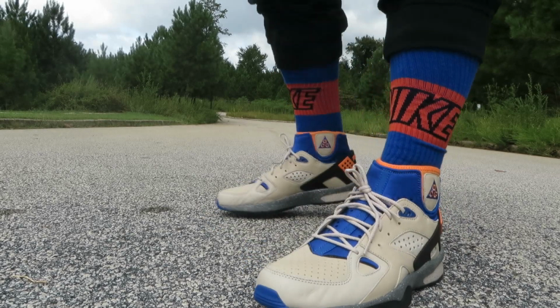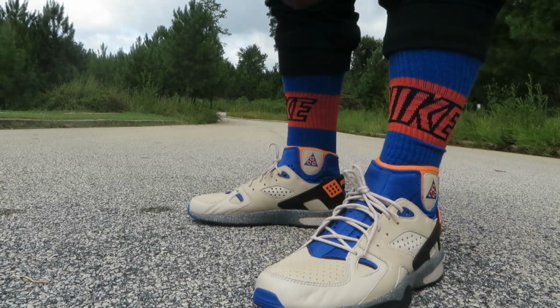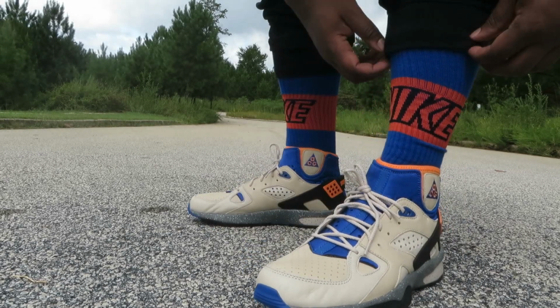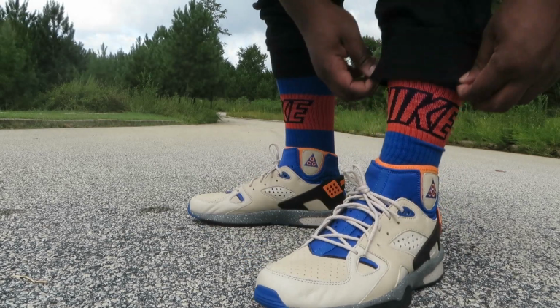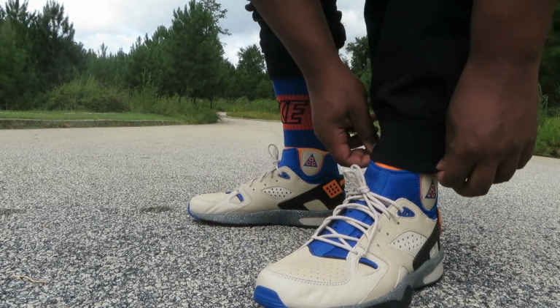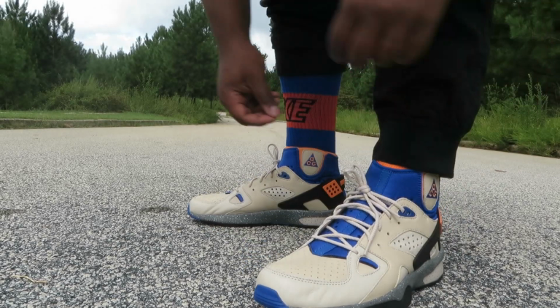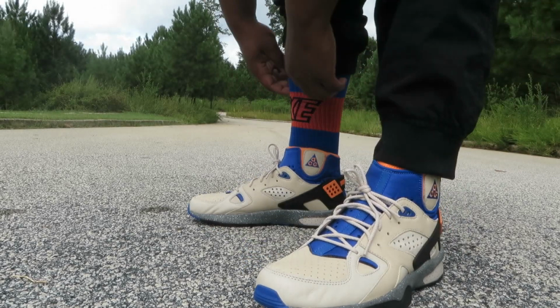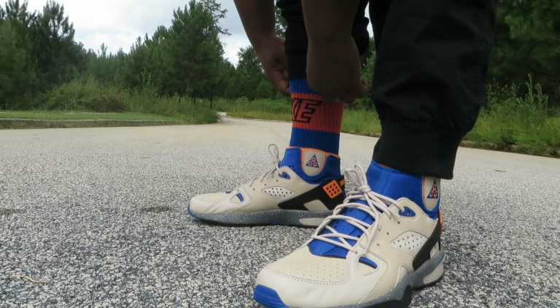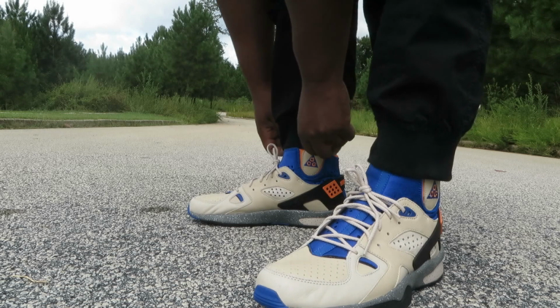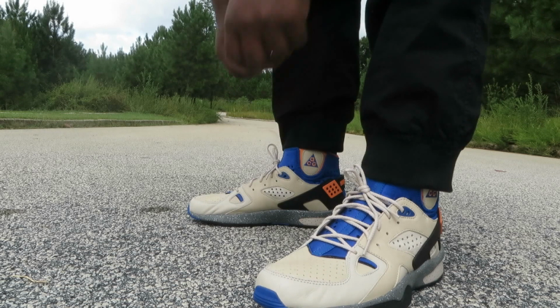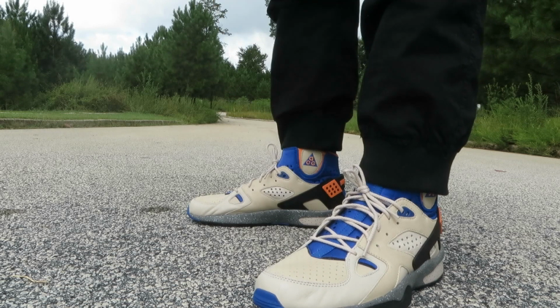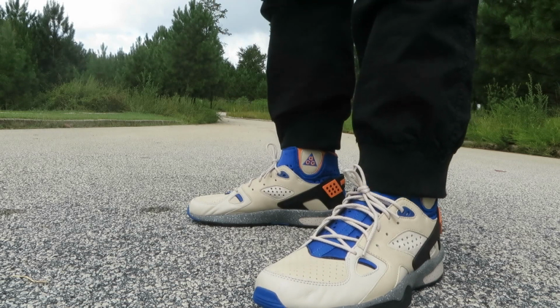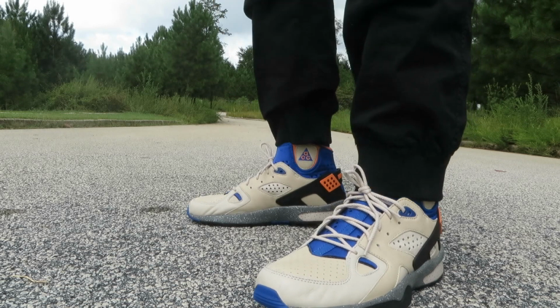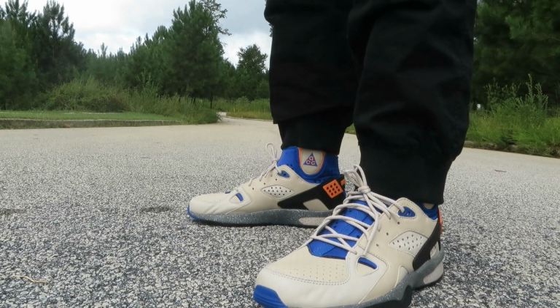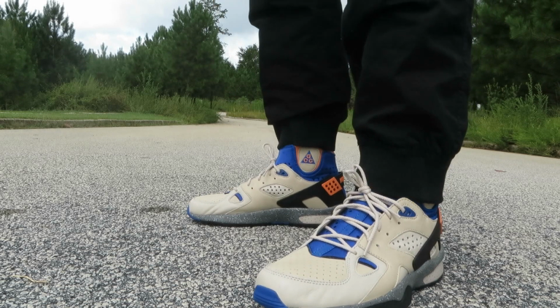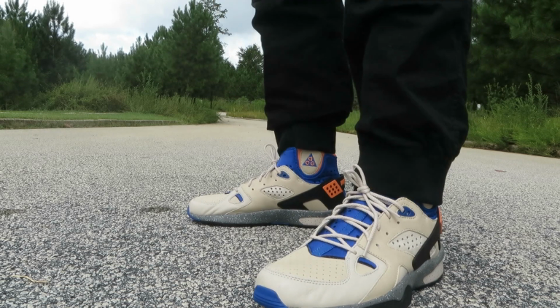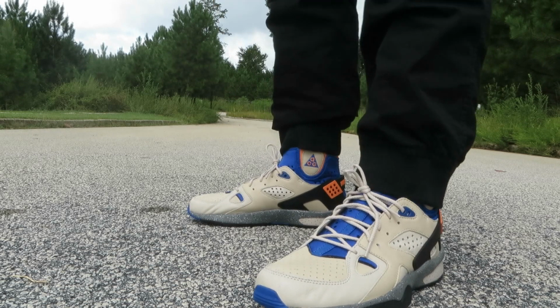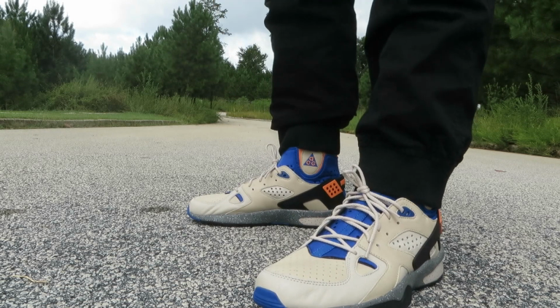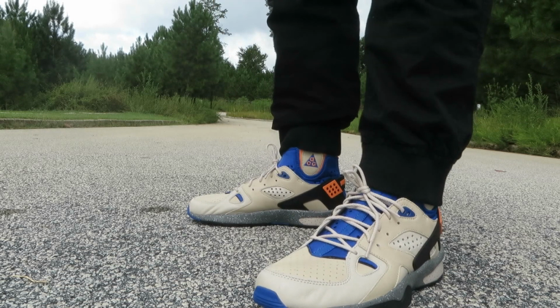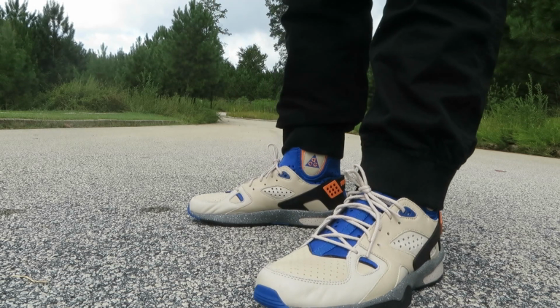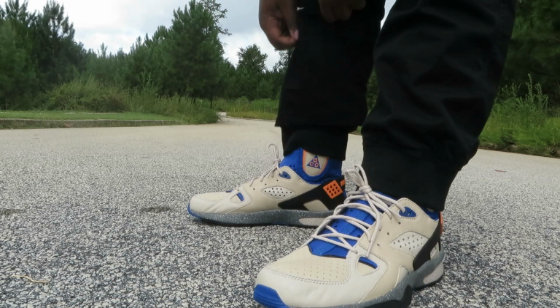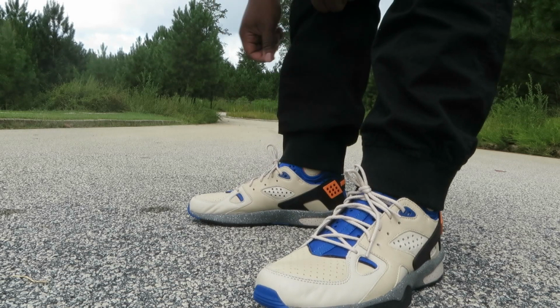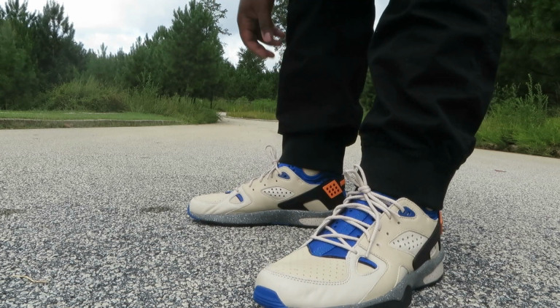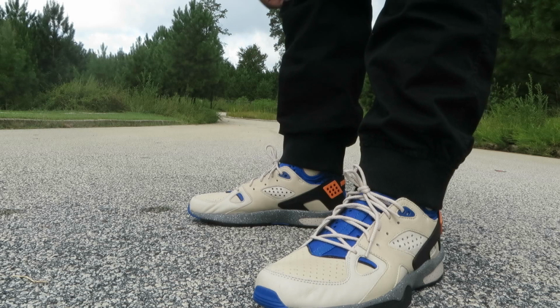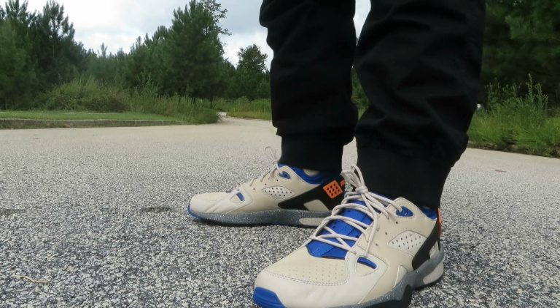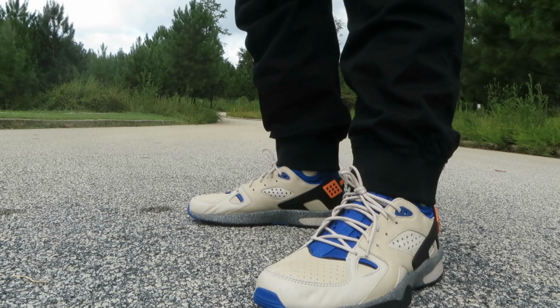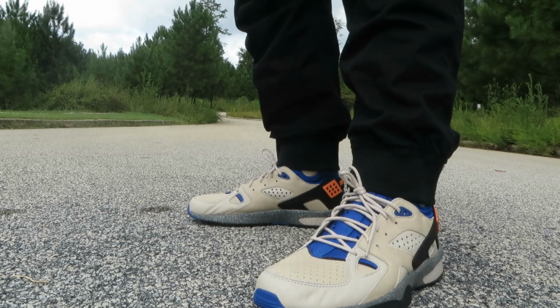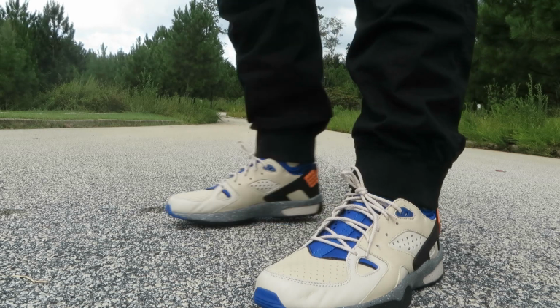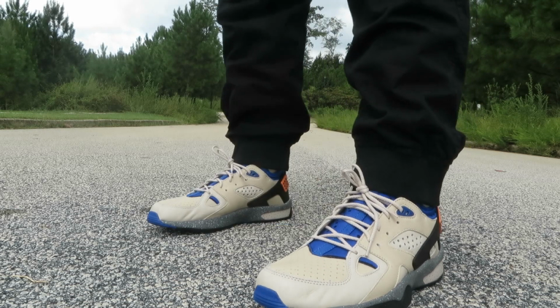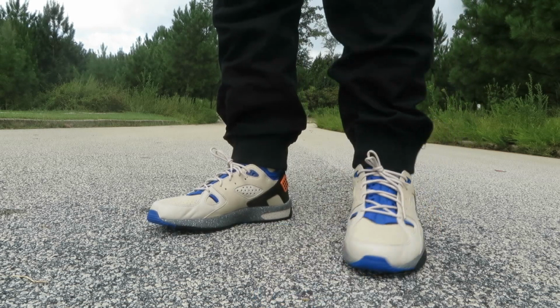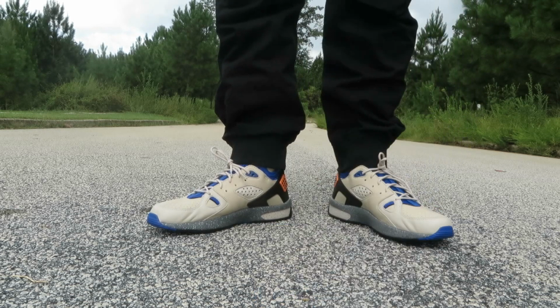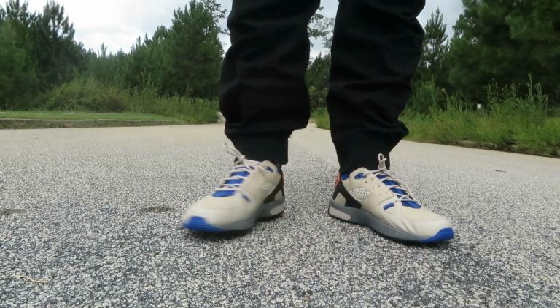Got these black joggers on now, and actually they look pretty dope with black joggers in my opinion.